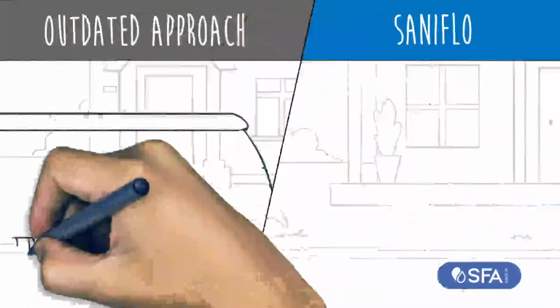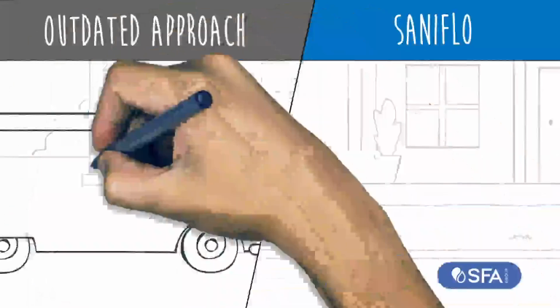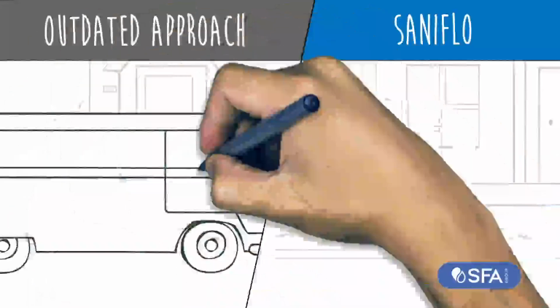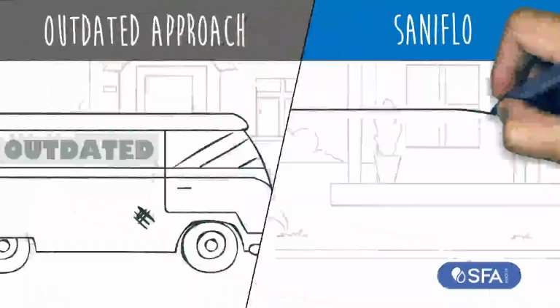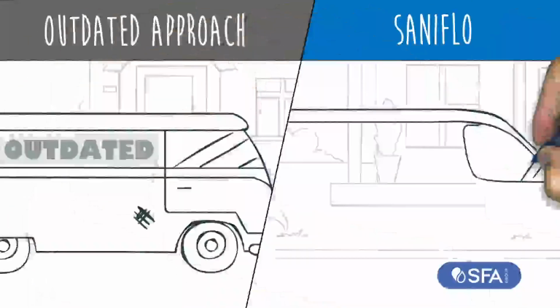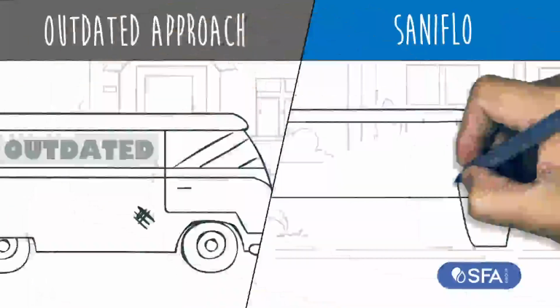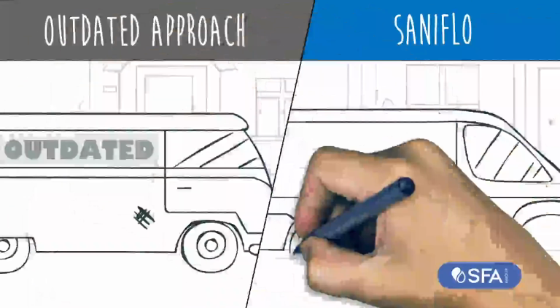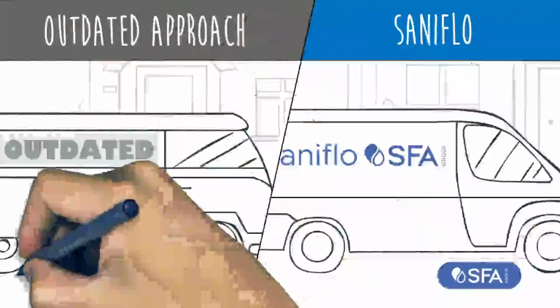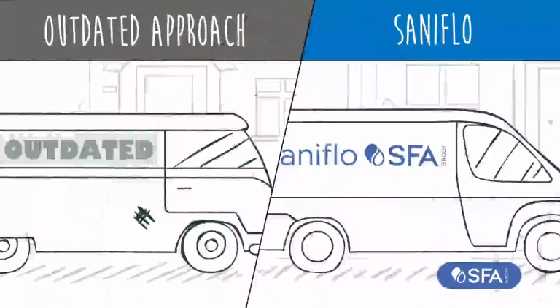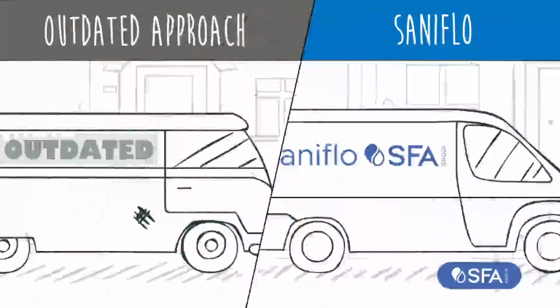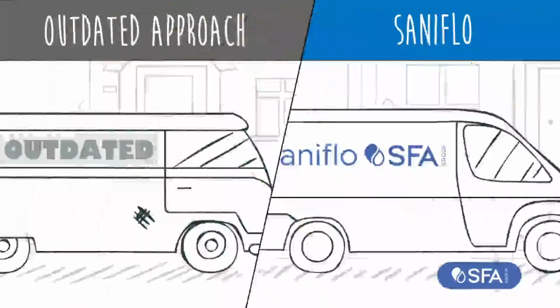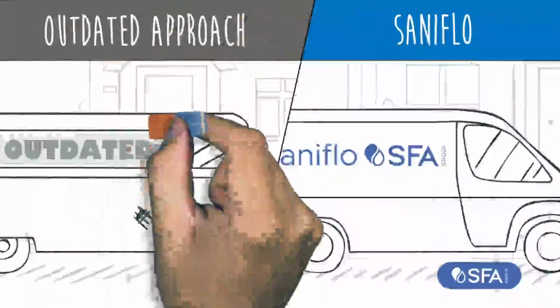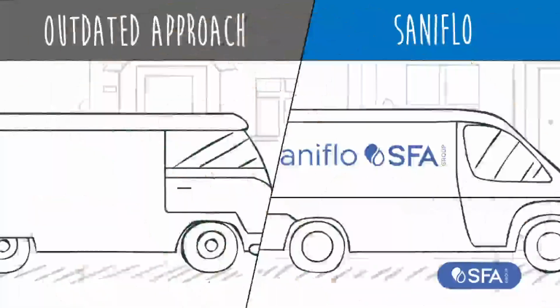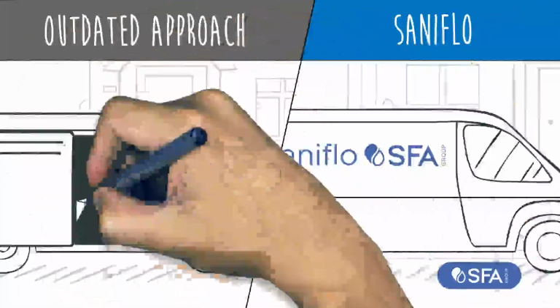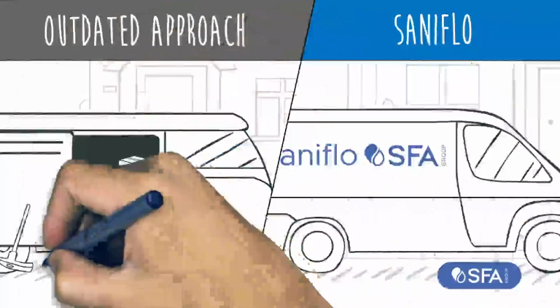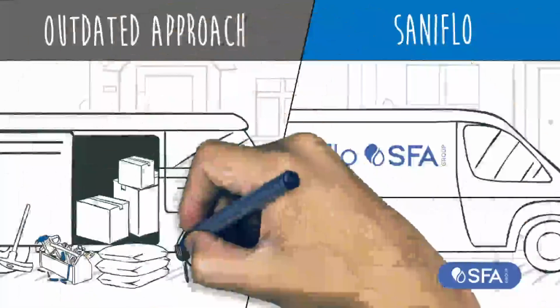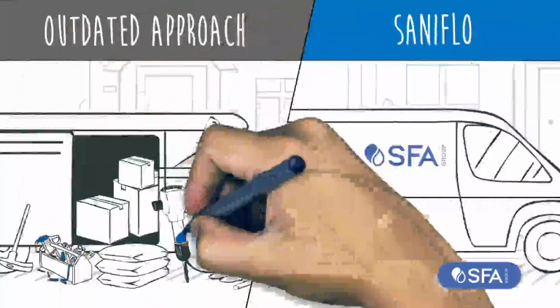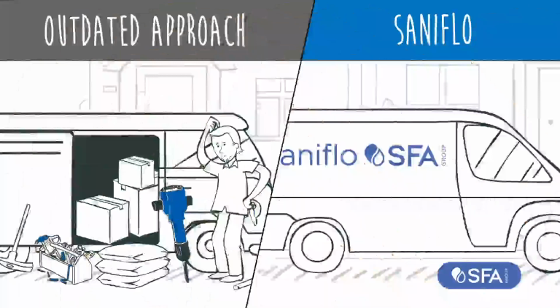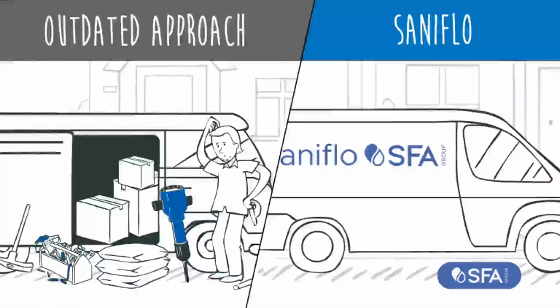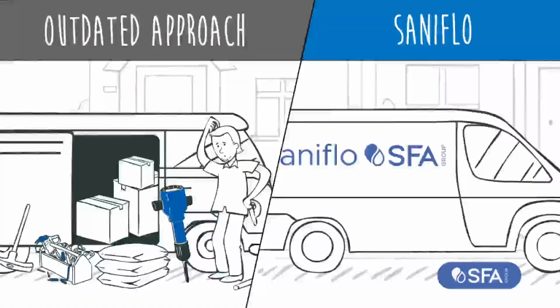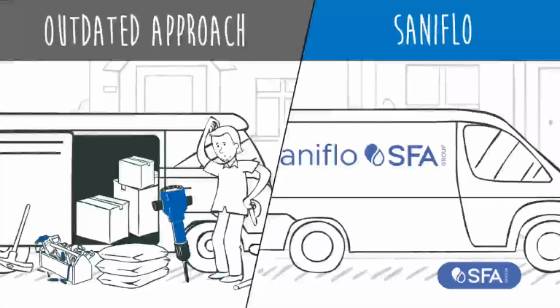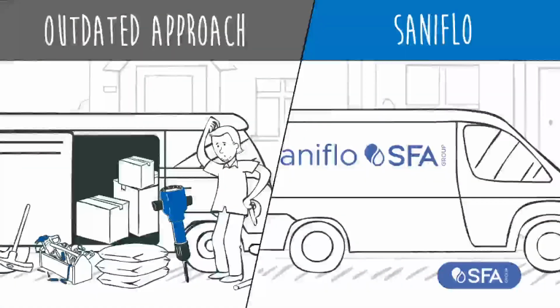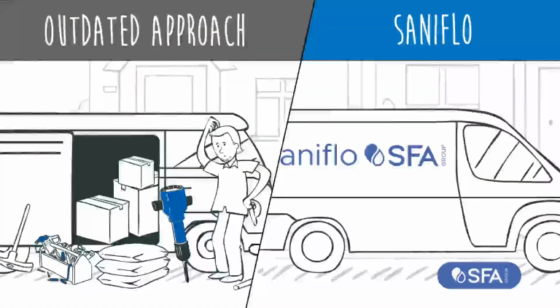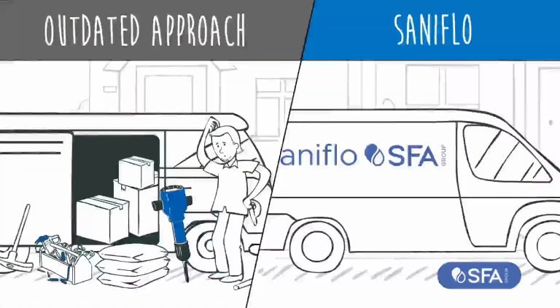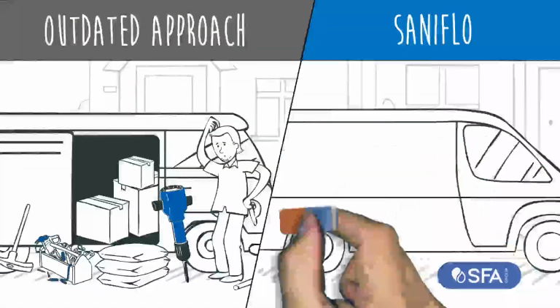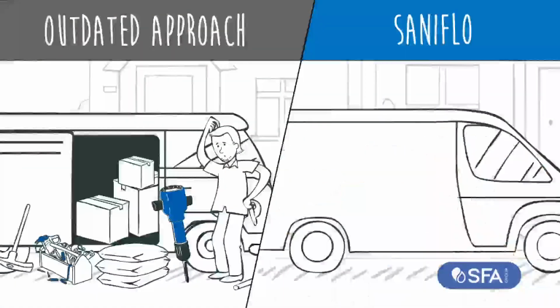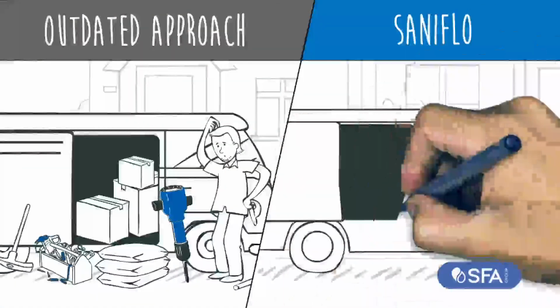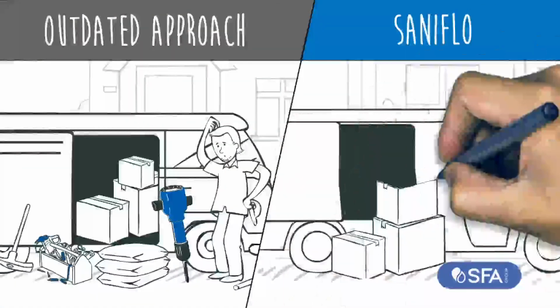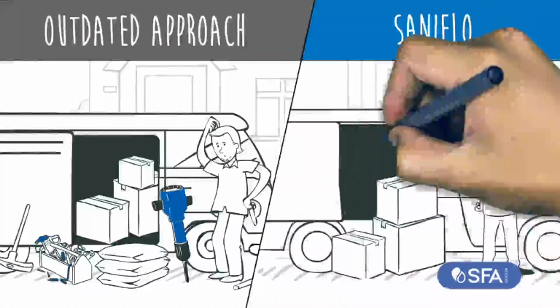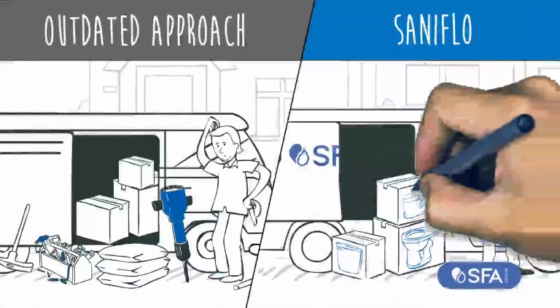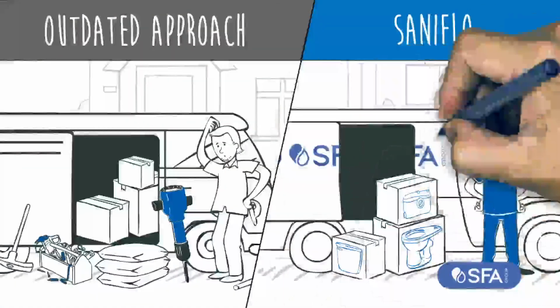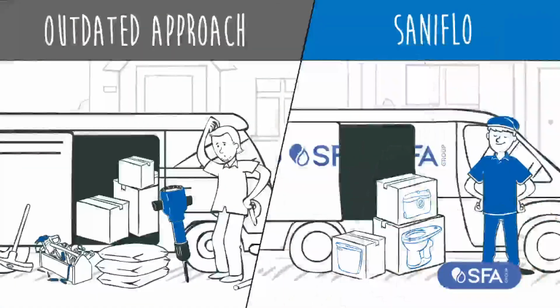Both installers arrive at the same time. The first is already worried about taking everything in, while the Saniflo installer has only three boxes.